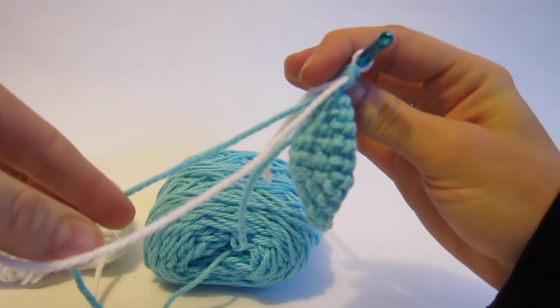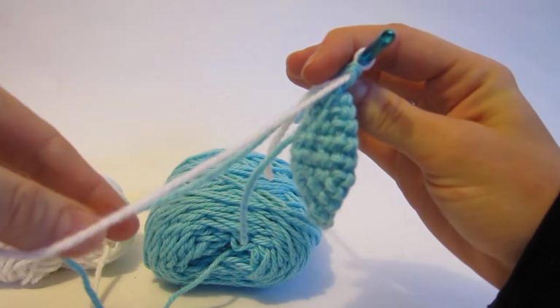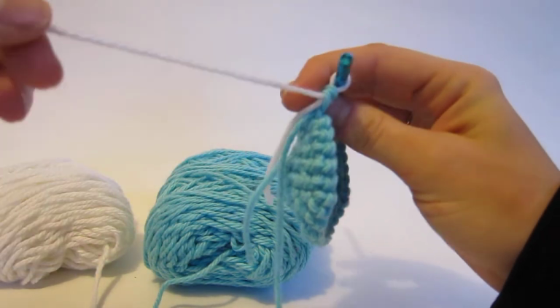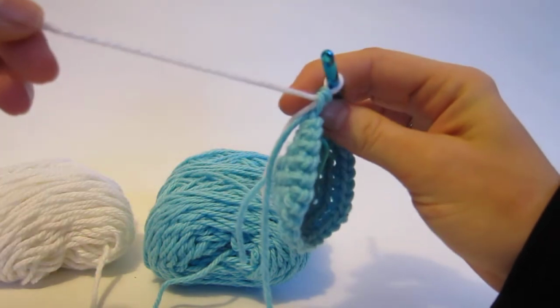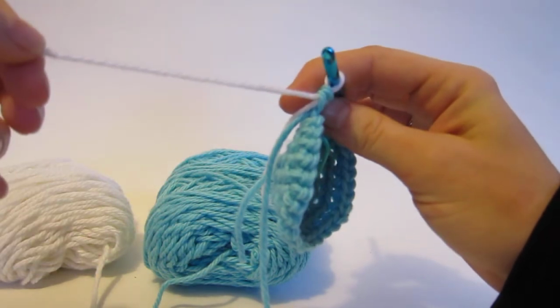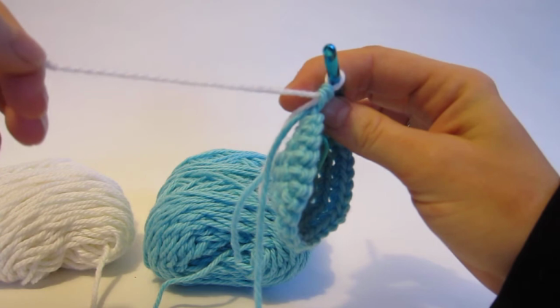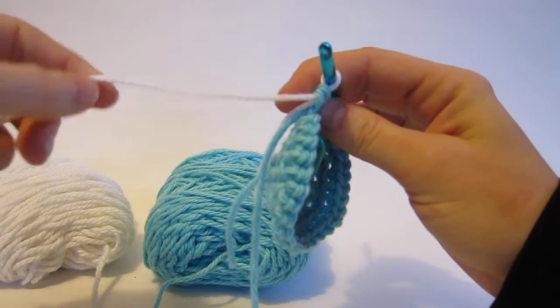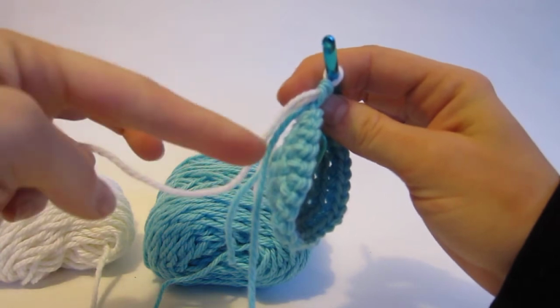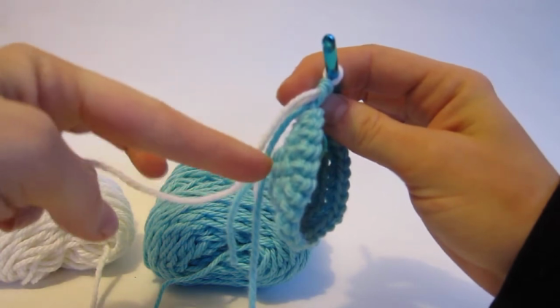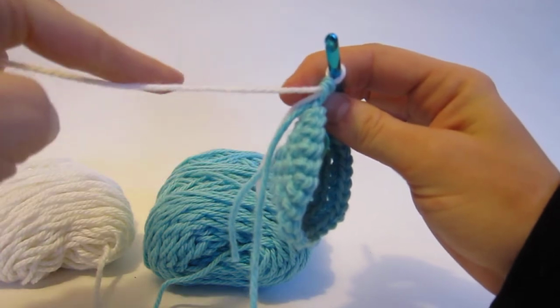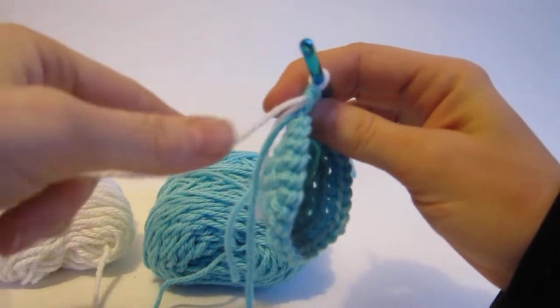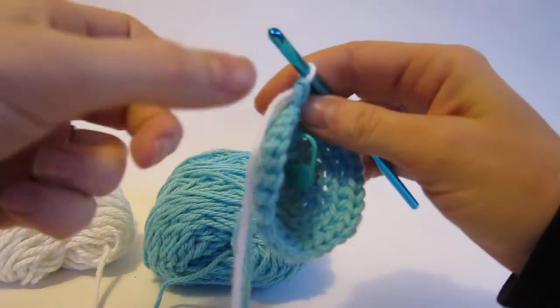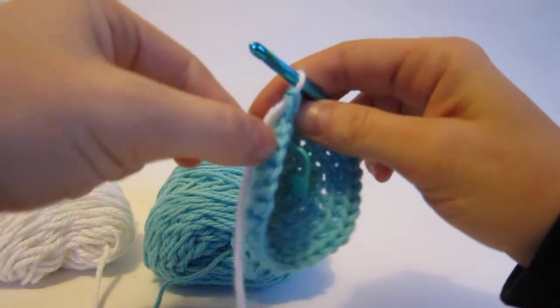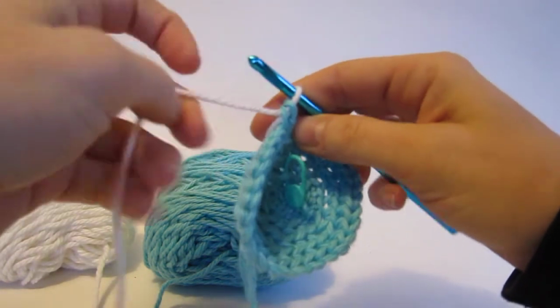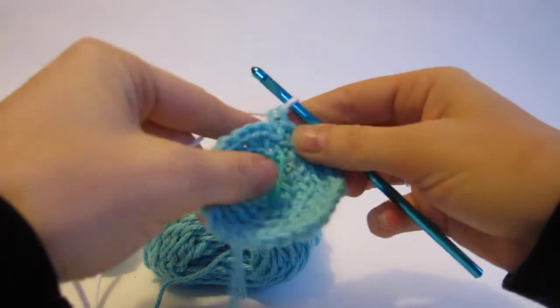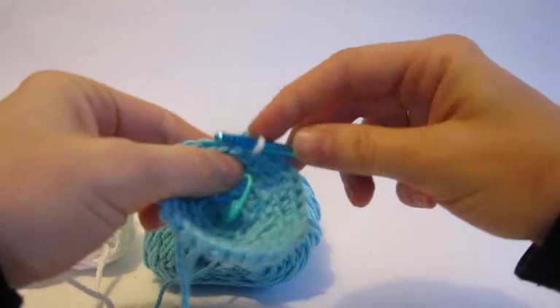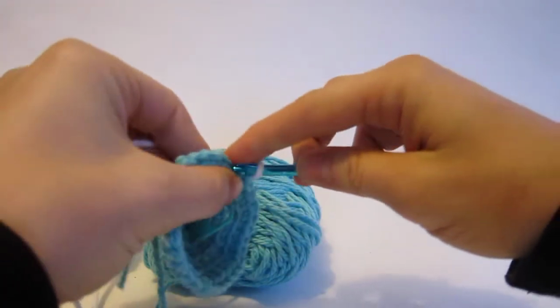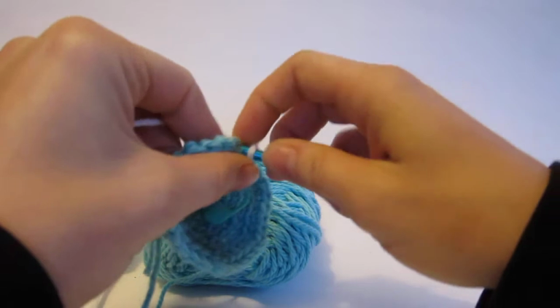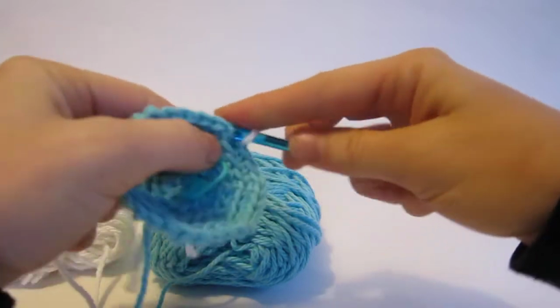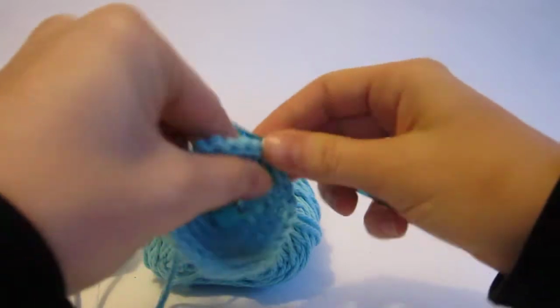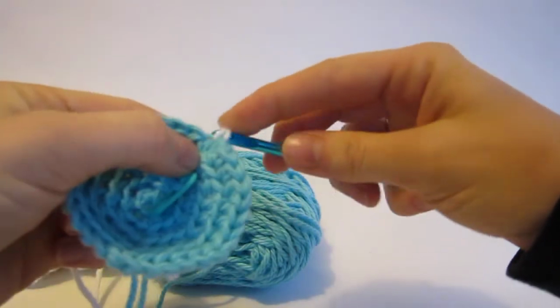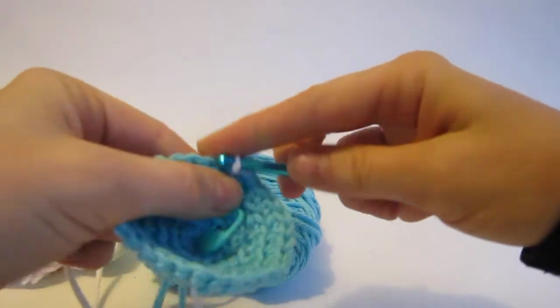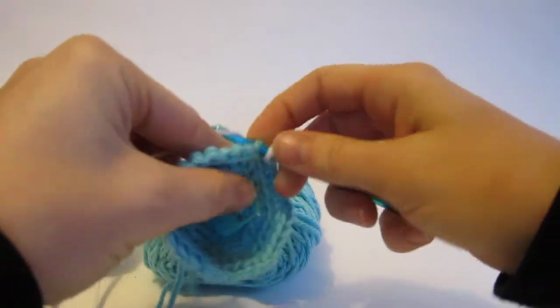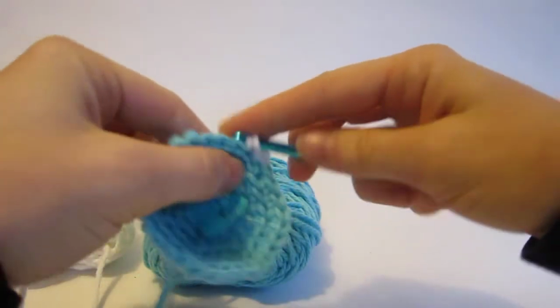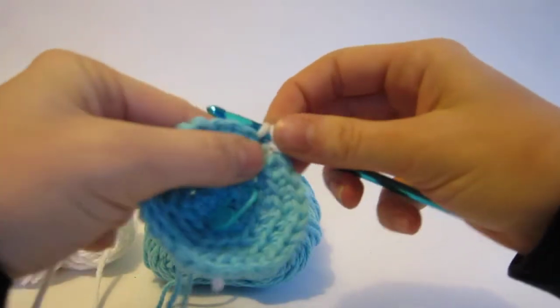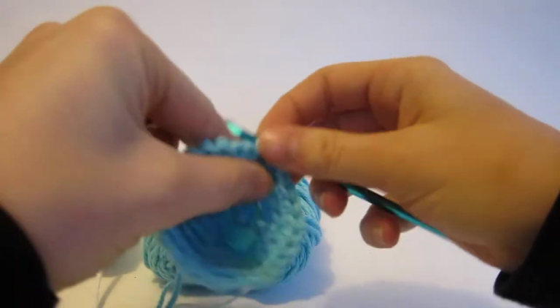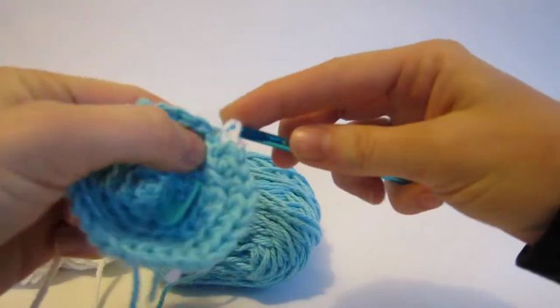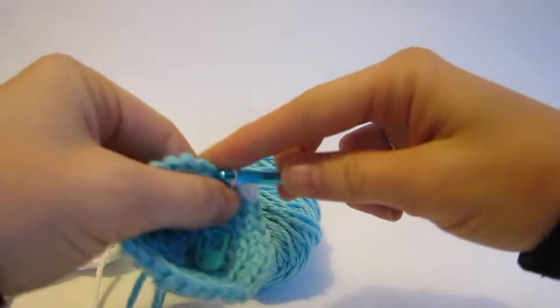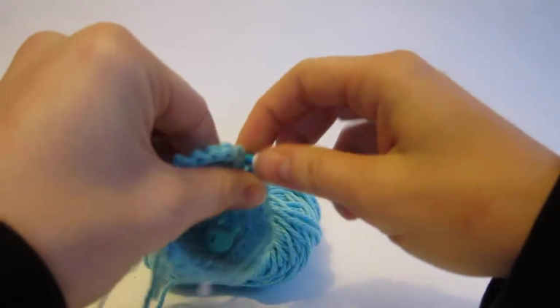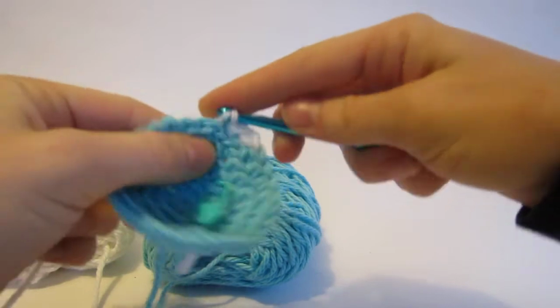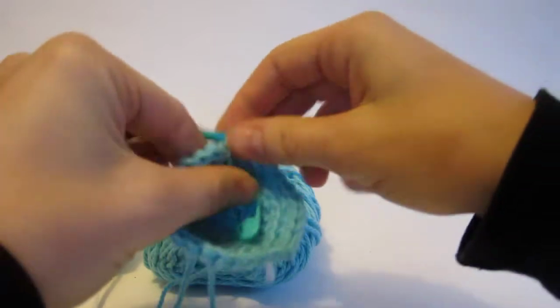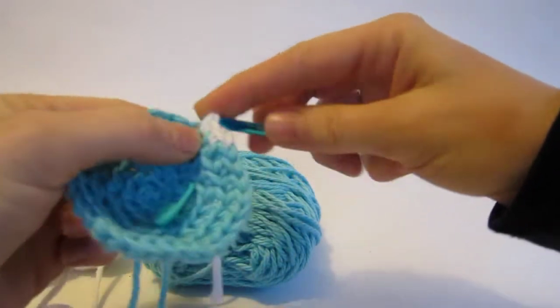Now I want to work with the white yarn, so I'm going to leave this blue yarn just hanging — I'm not going to worry about it at all. And my pattern tells me I need to crochet ten stitches, so I'm going to do that with my white yarn right now.